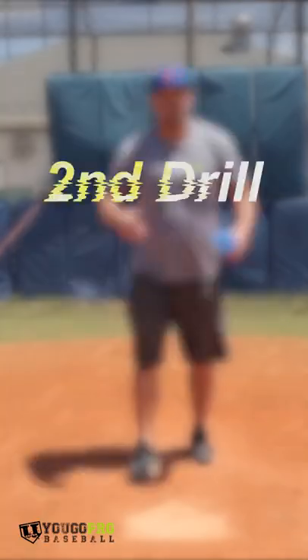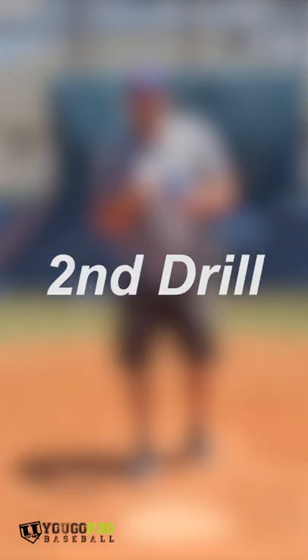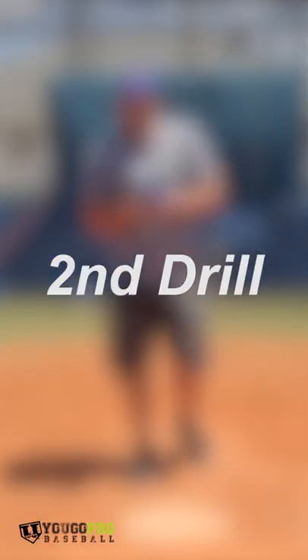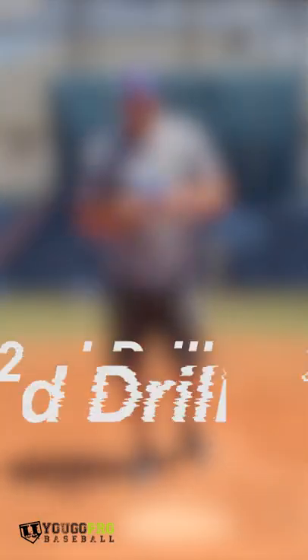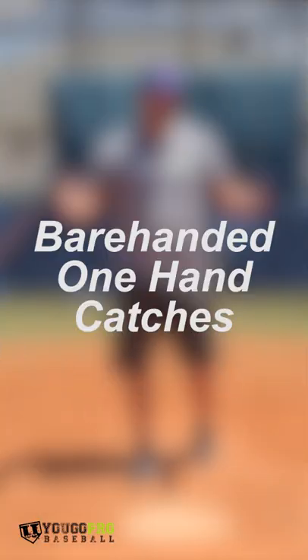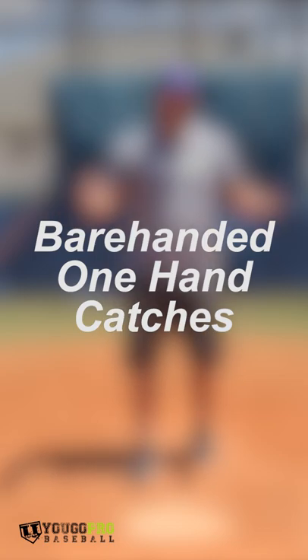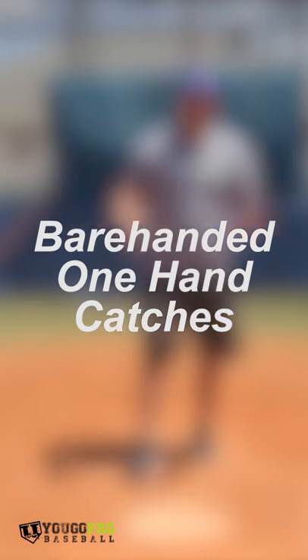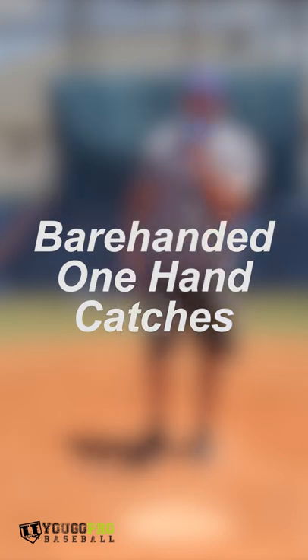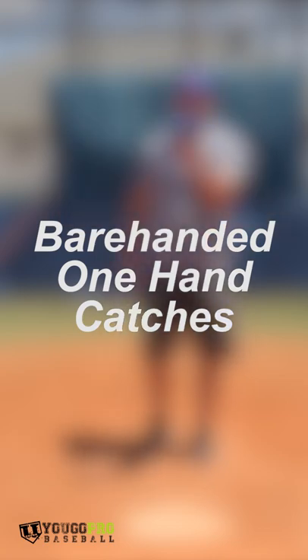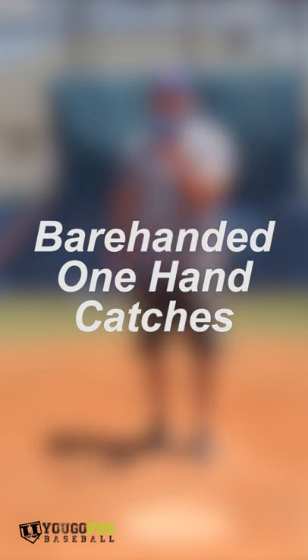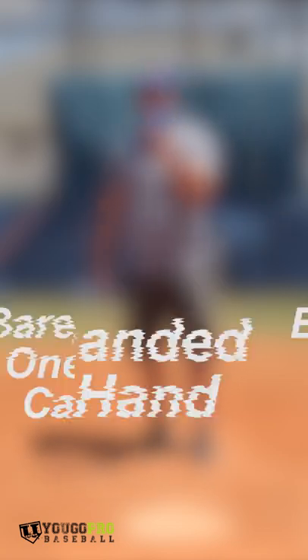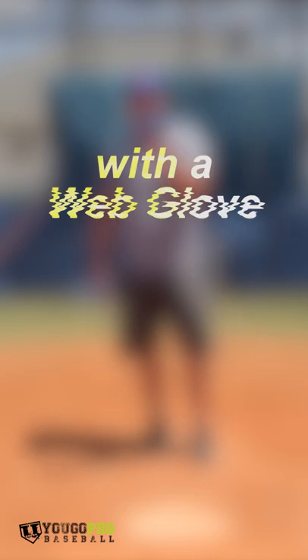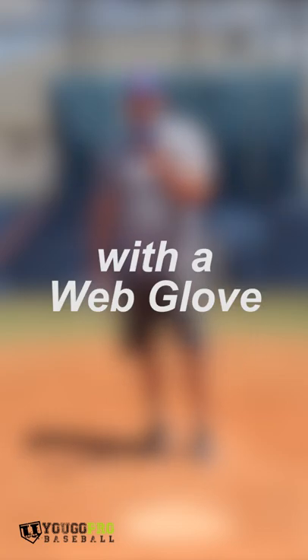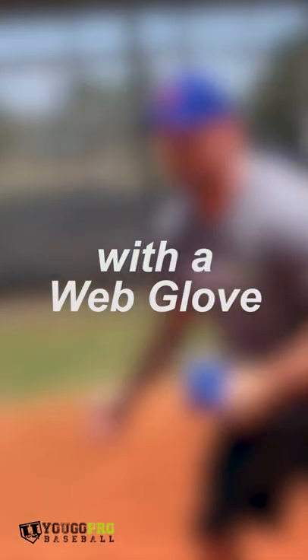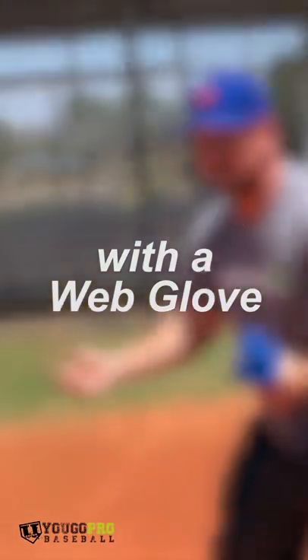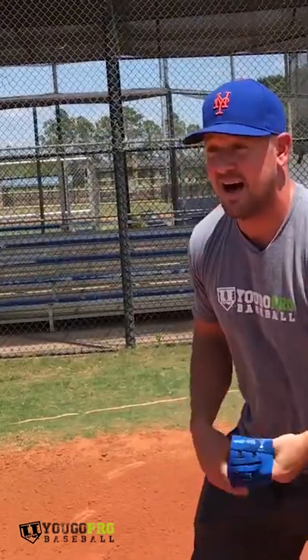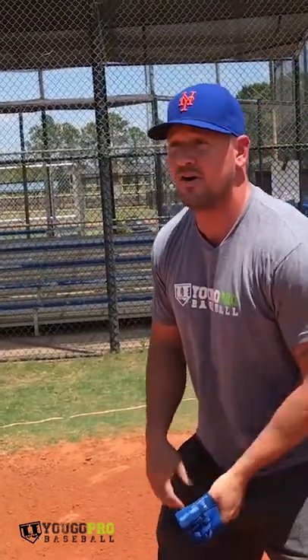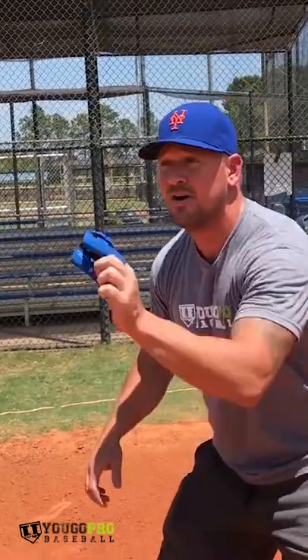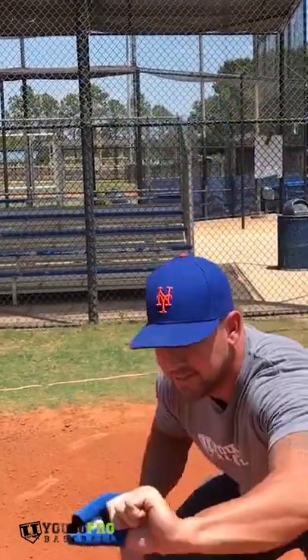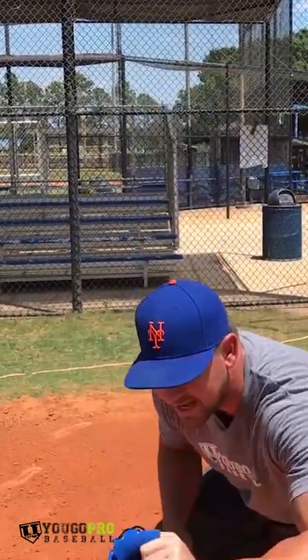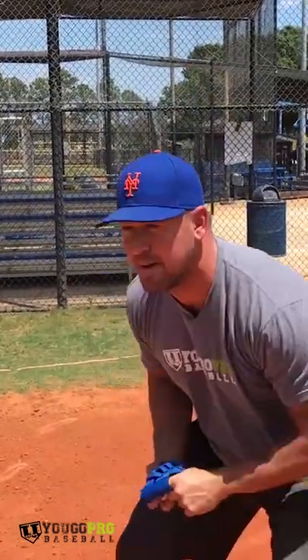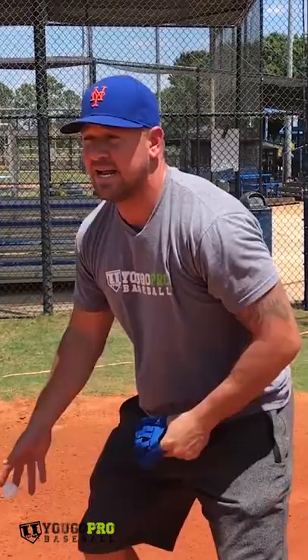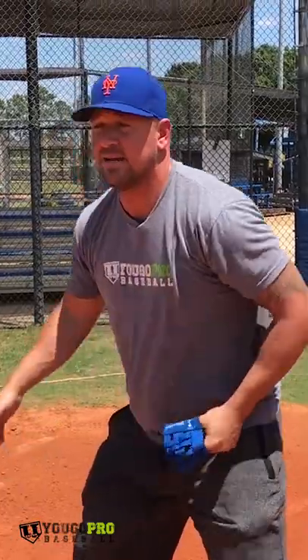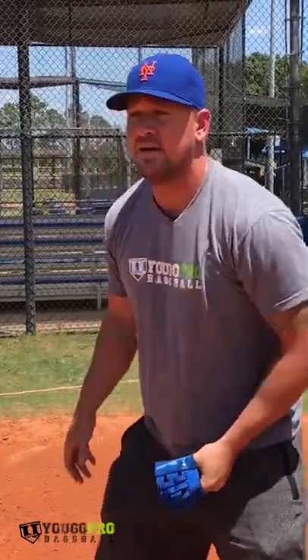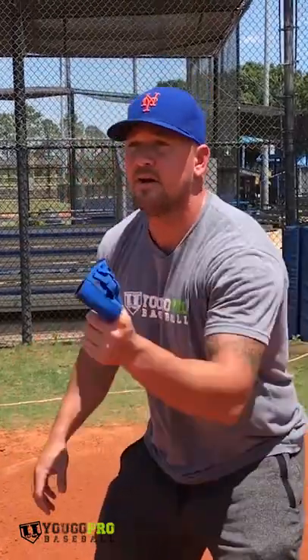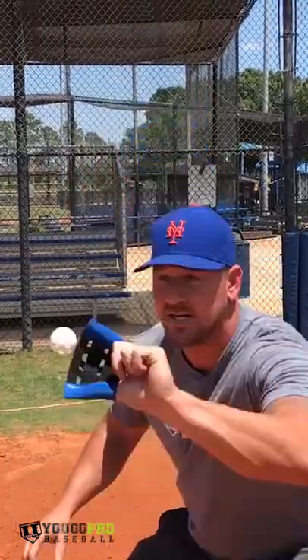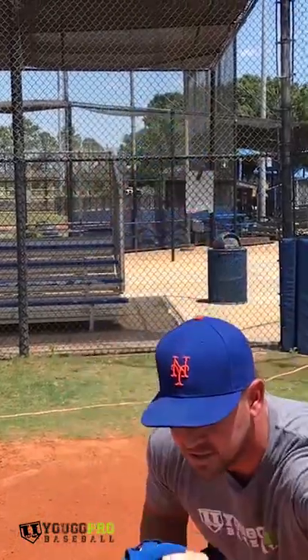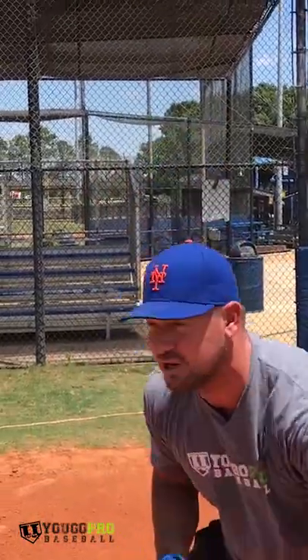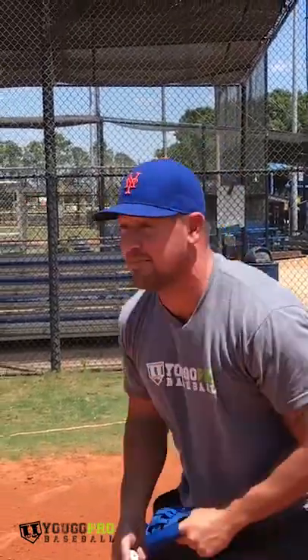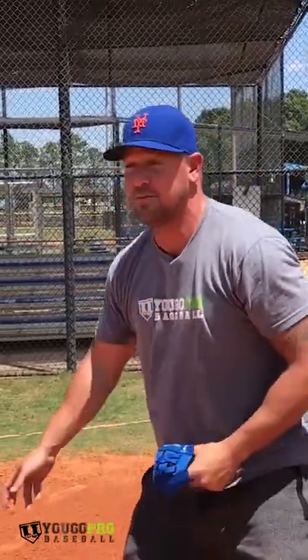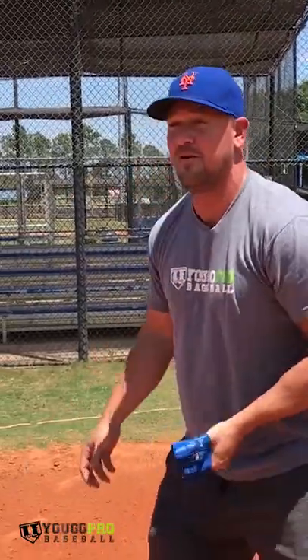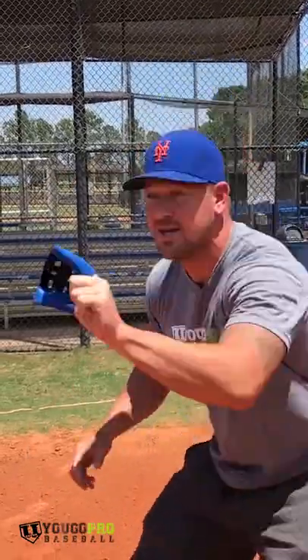Drill number two, we're gonna do the same thing, except we're gonna put on the web glove. It's very hard — a lot harder than the bare-handed version, because you really gotta be super focused.